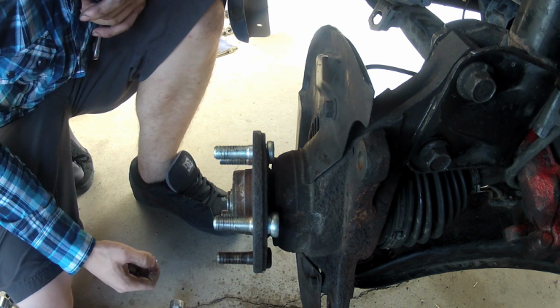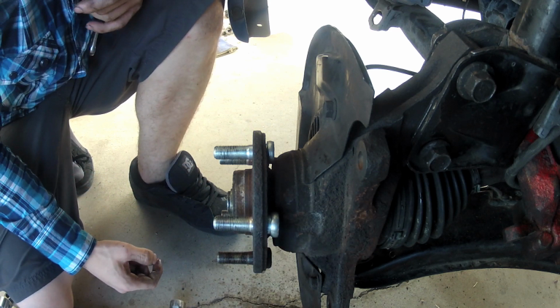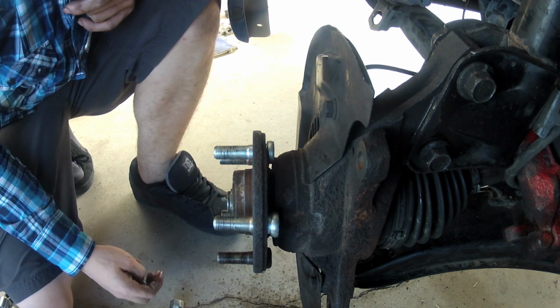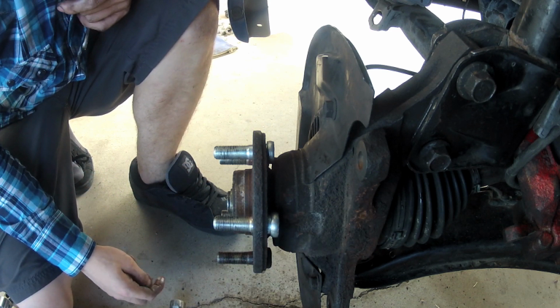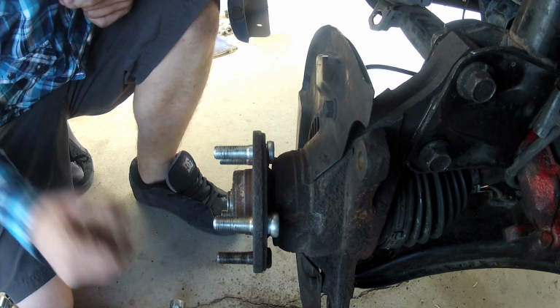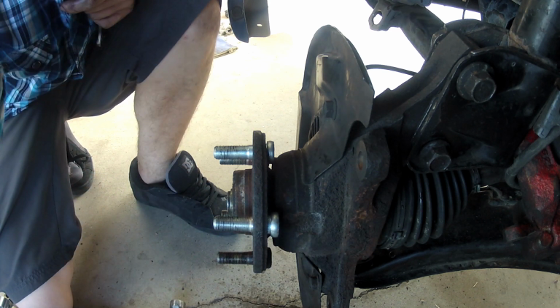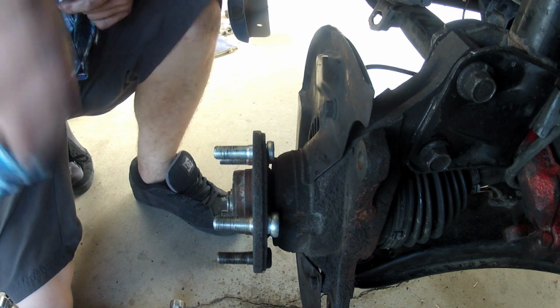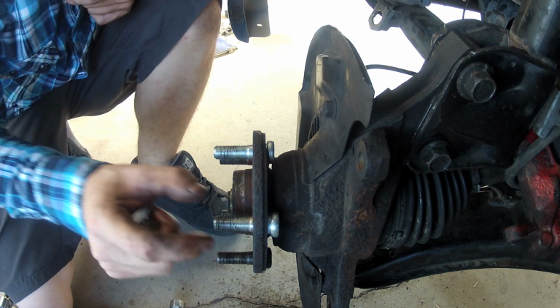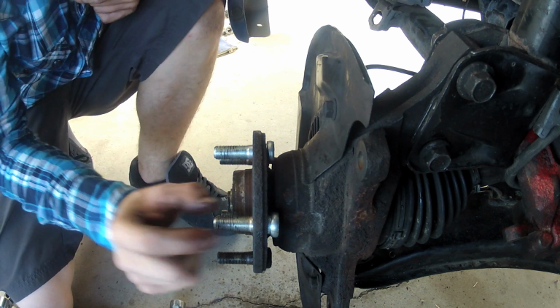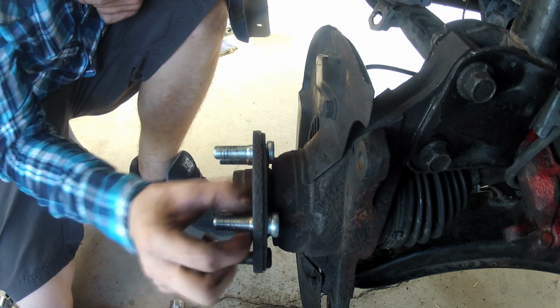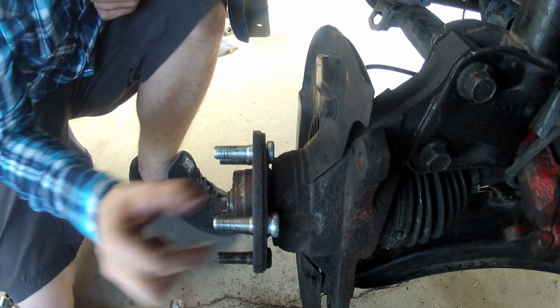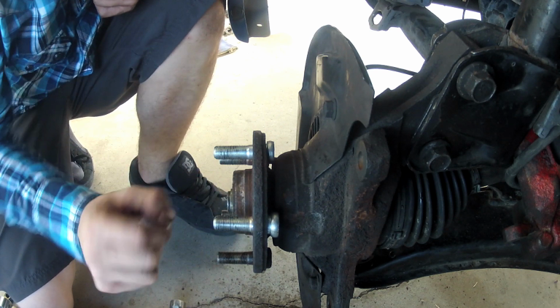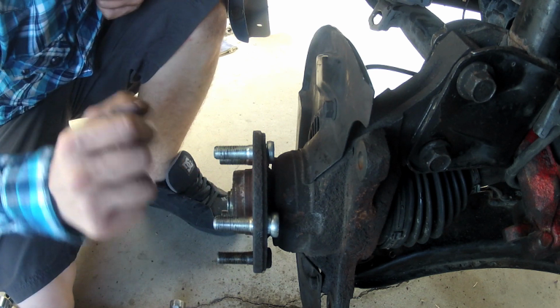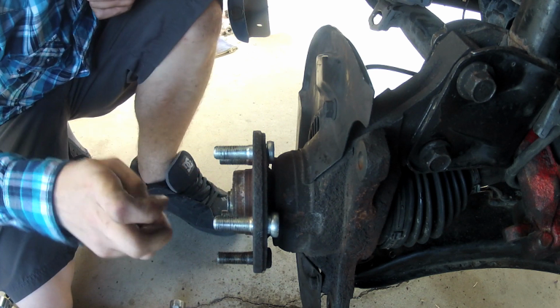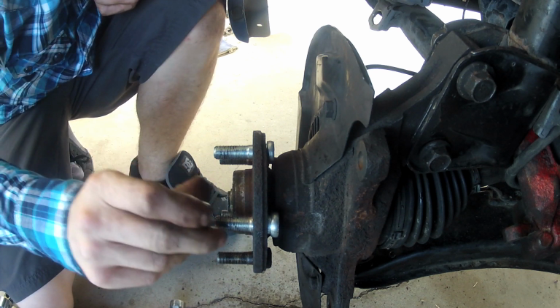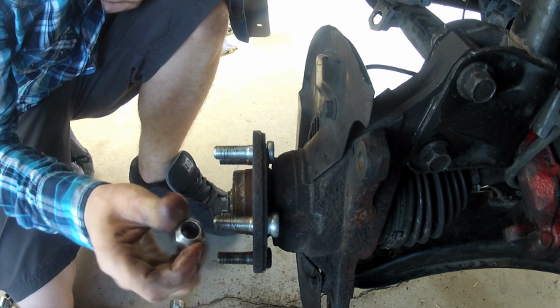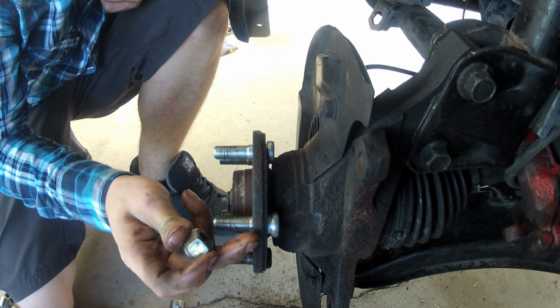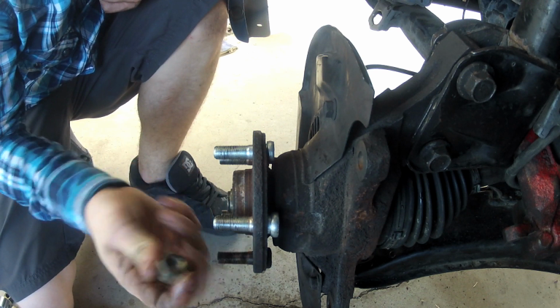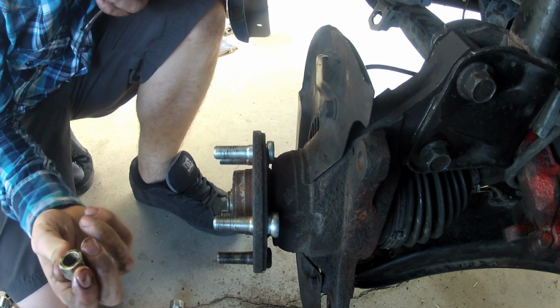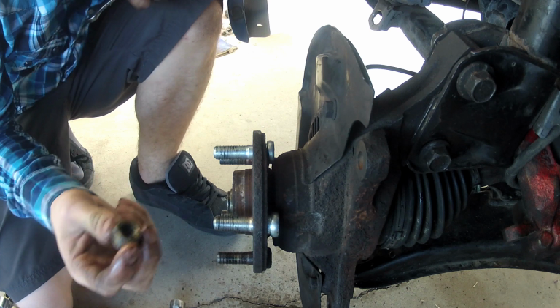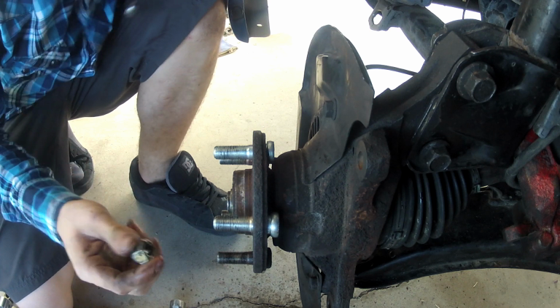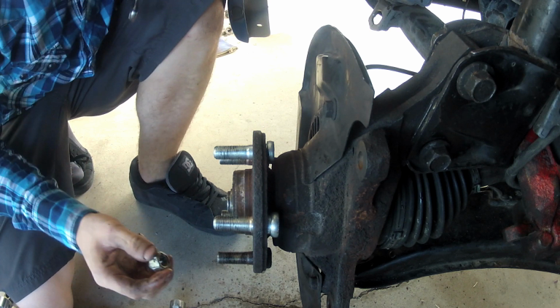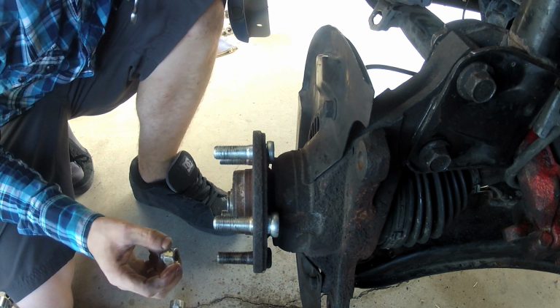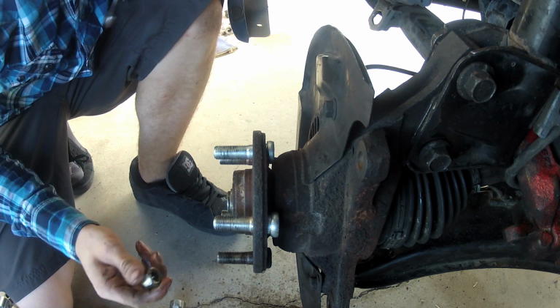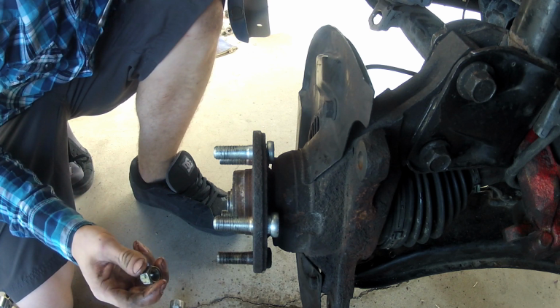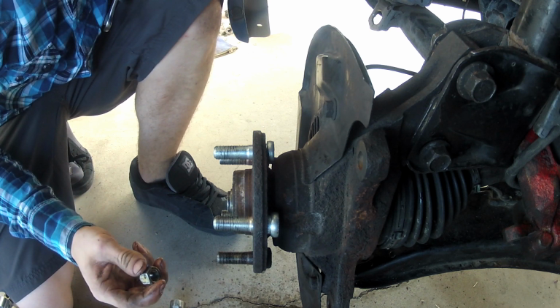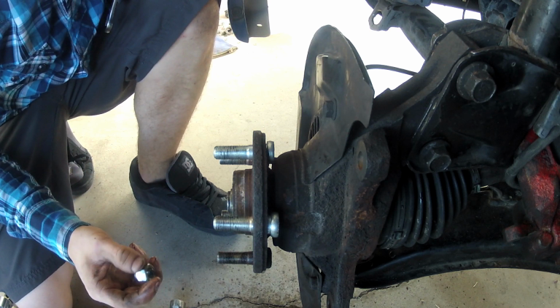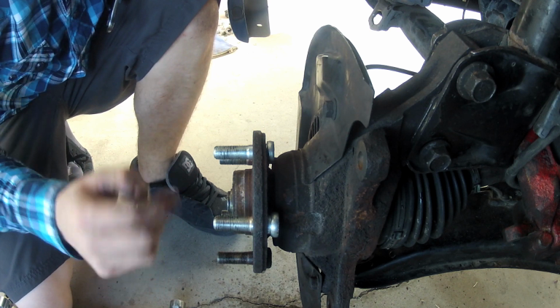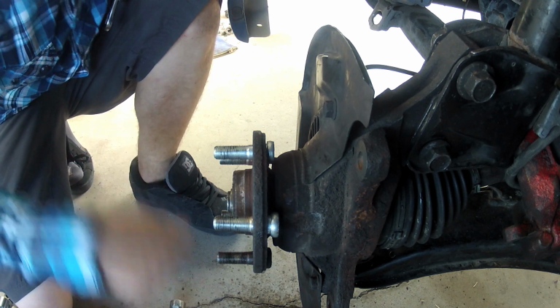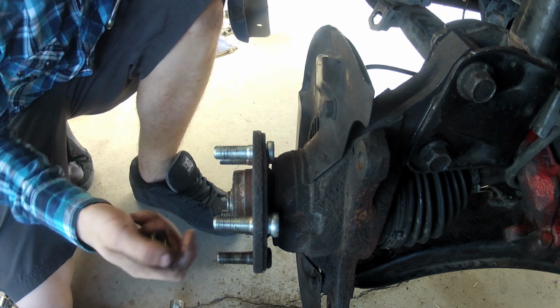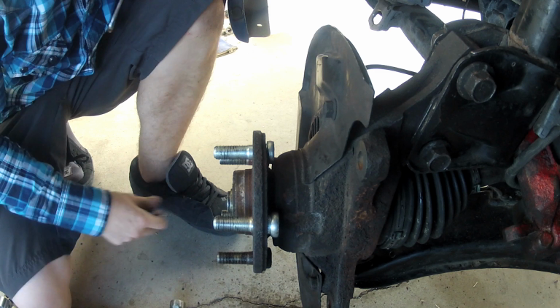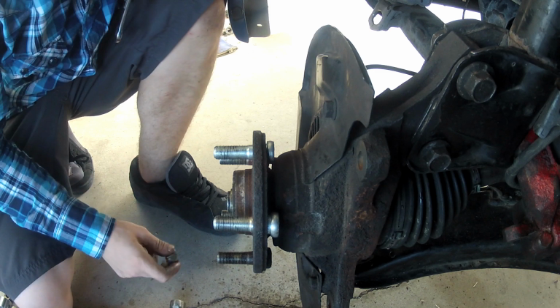Another way to do this is to grab a few washers, put them on, and then just drive your nut down. But this is going to be turning, so it's going to be a little hard.